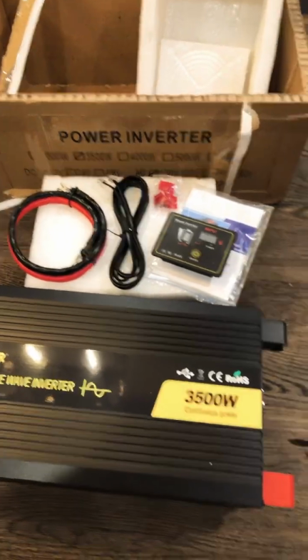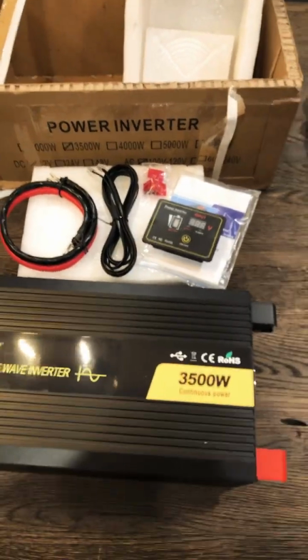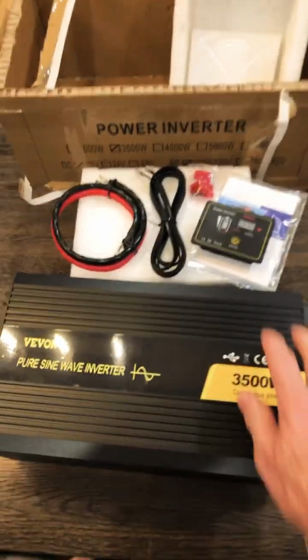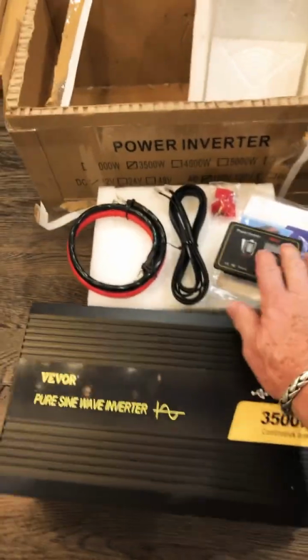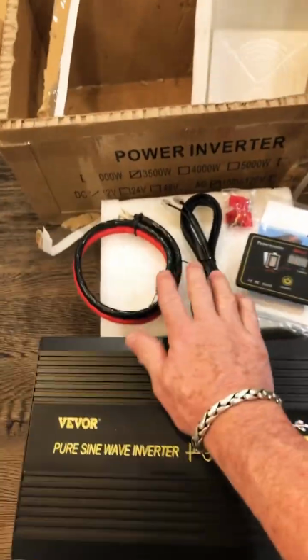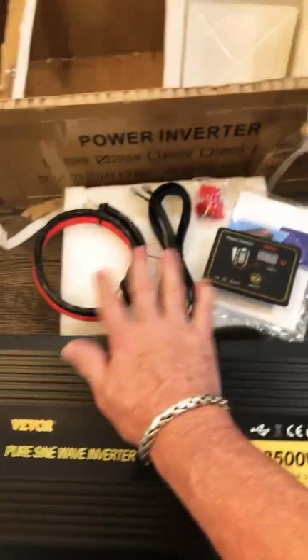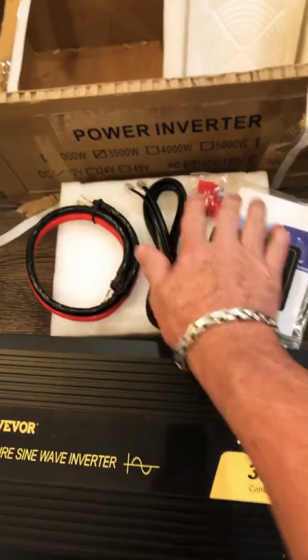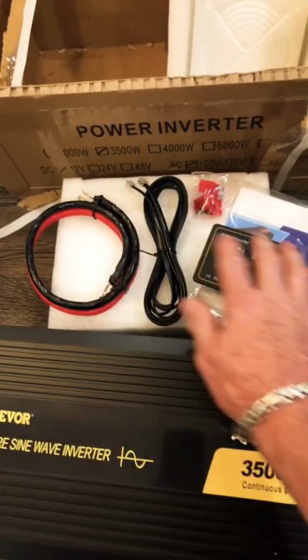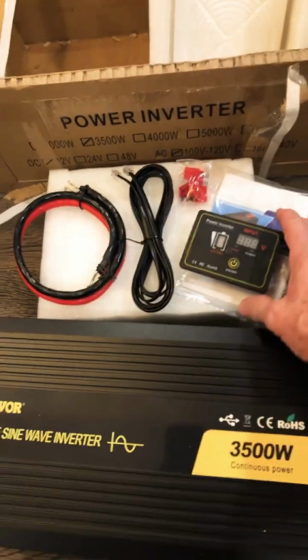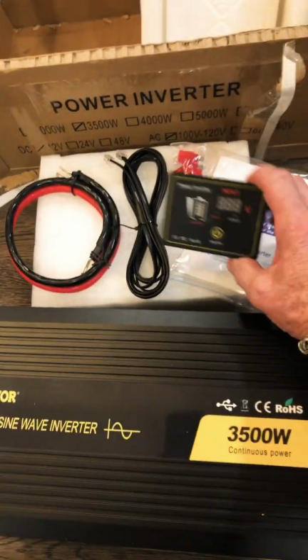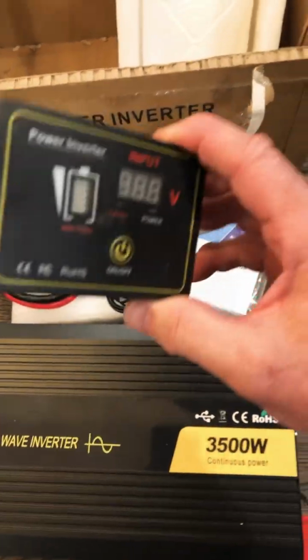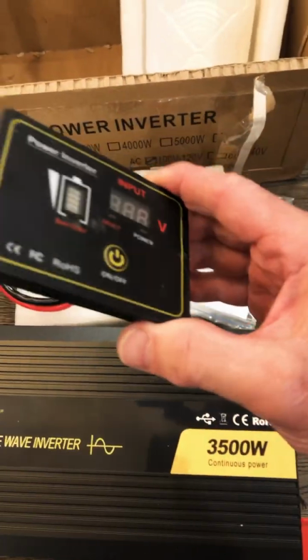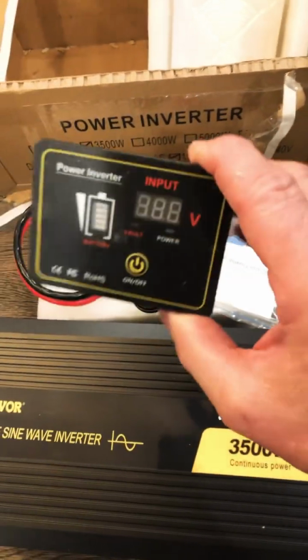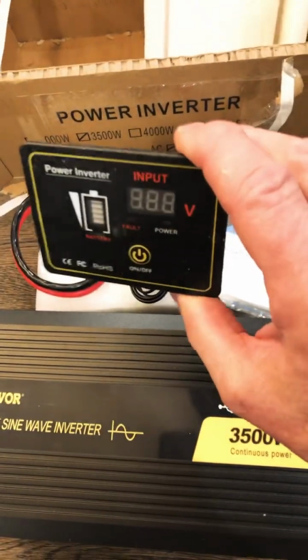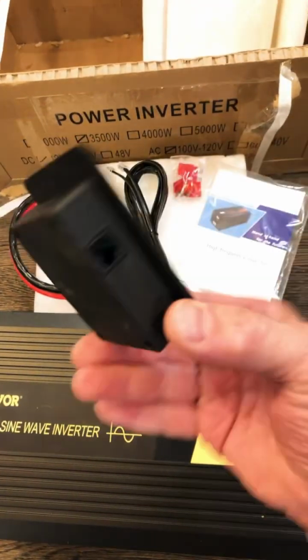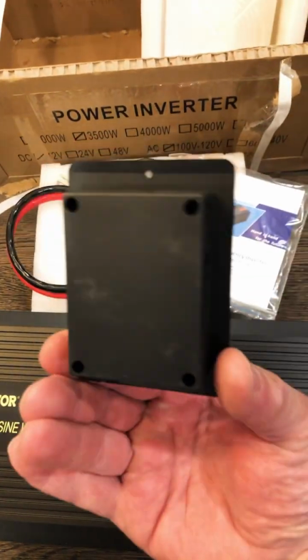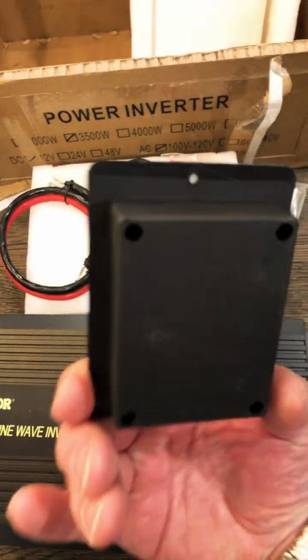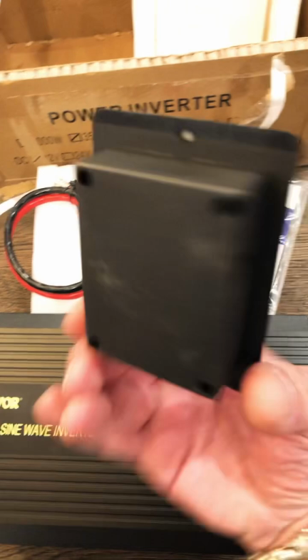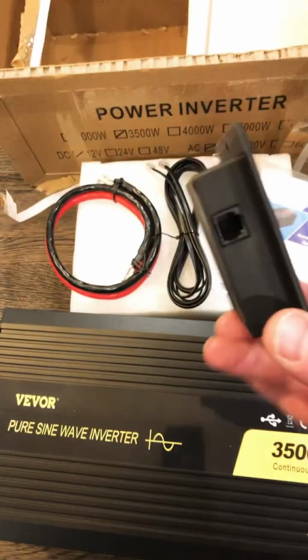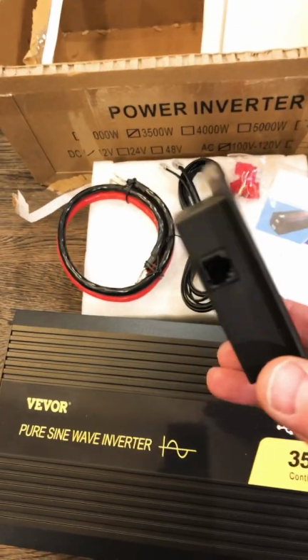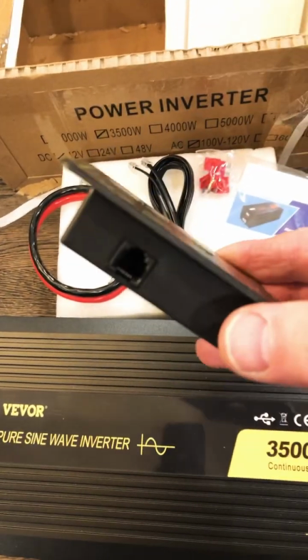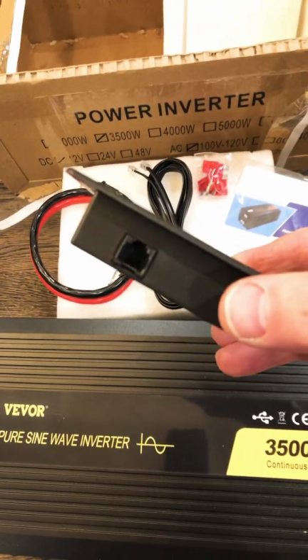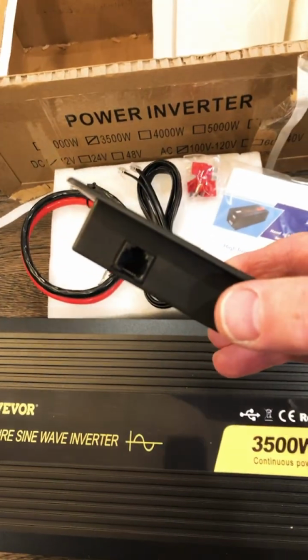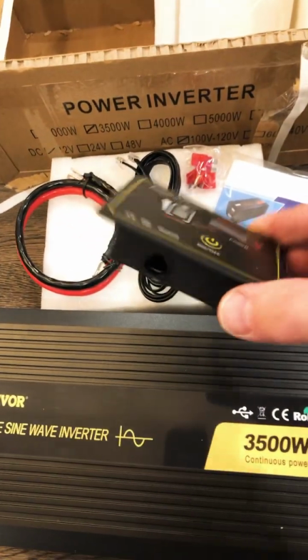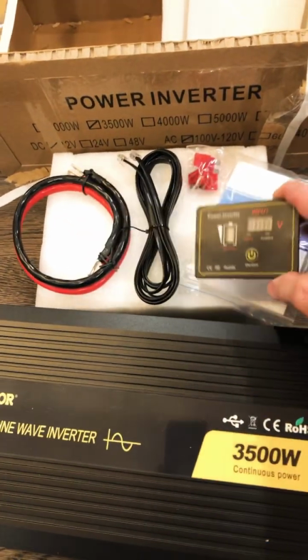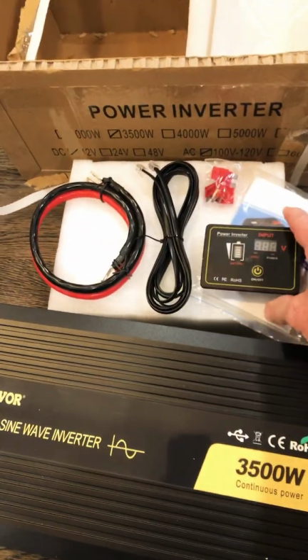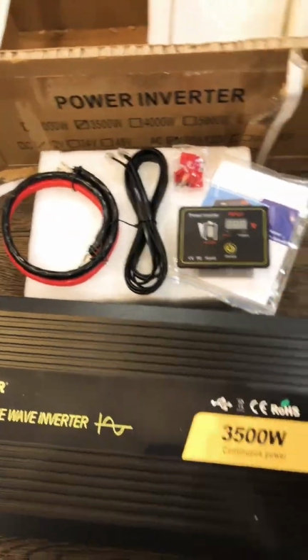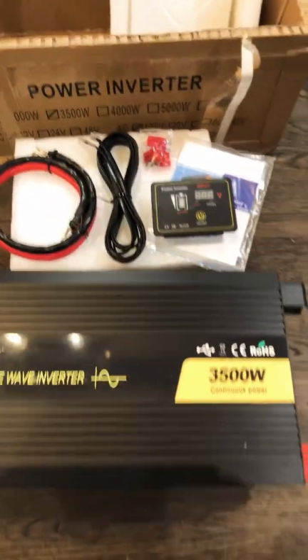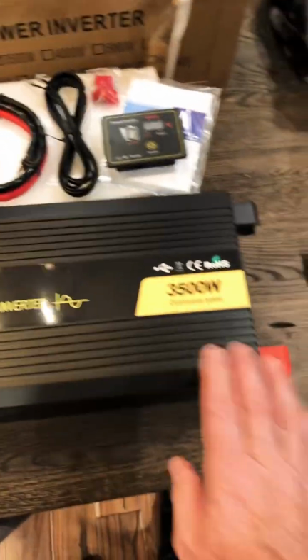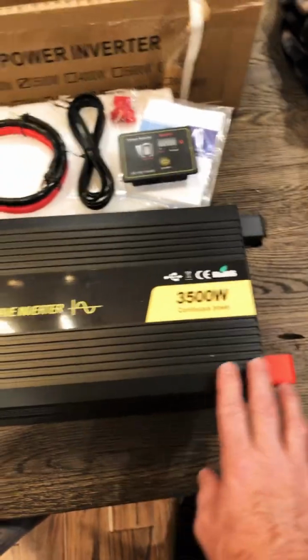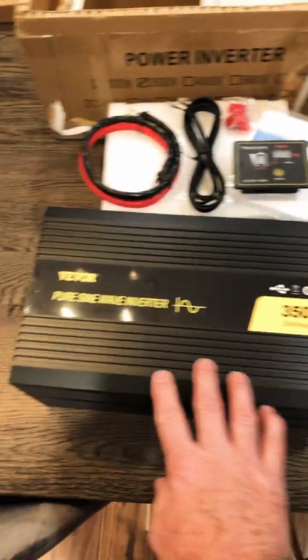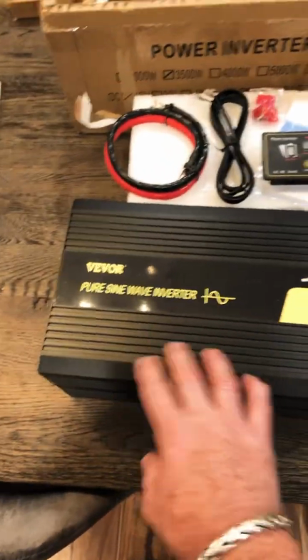All right, check it out. Got all that stuff along with this cool control unit. Really interested in how this hooks up. There's a data port right there.